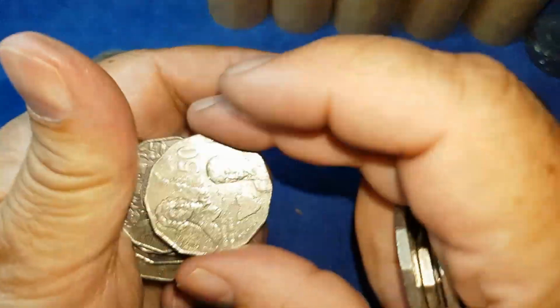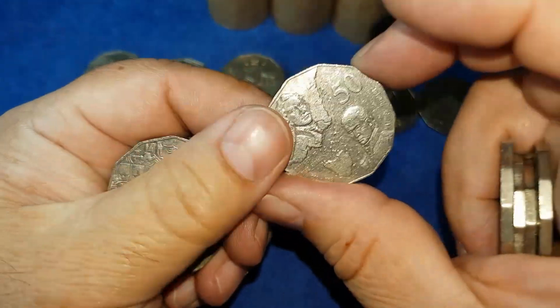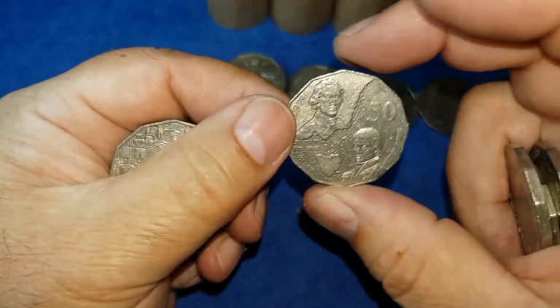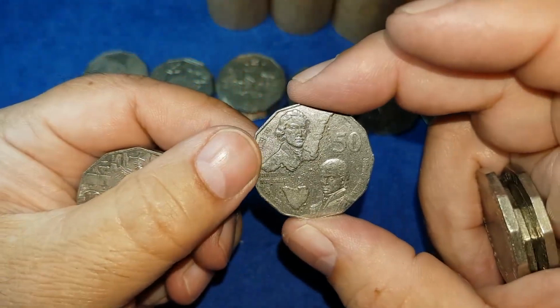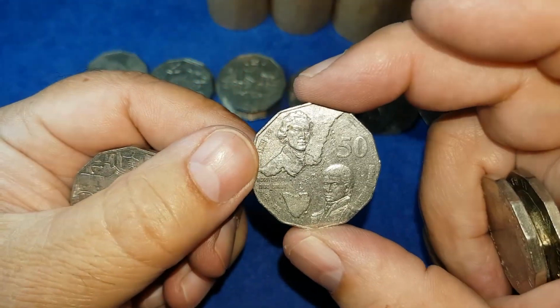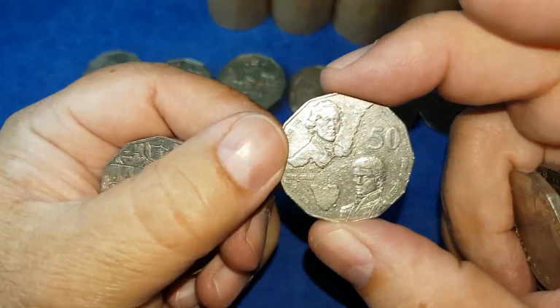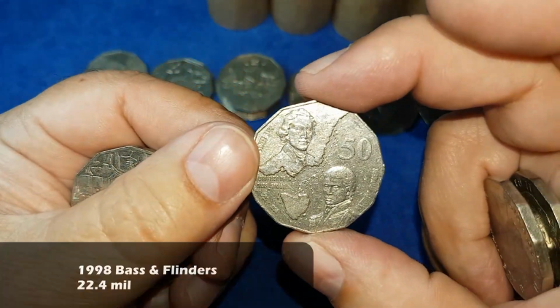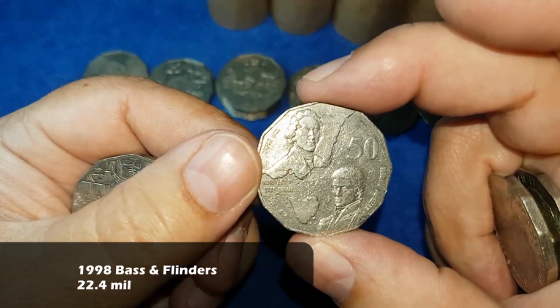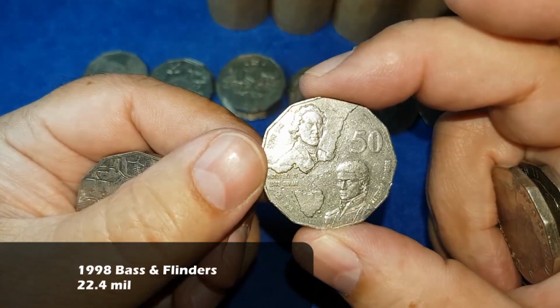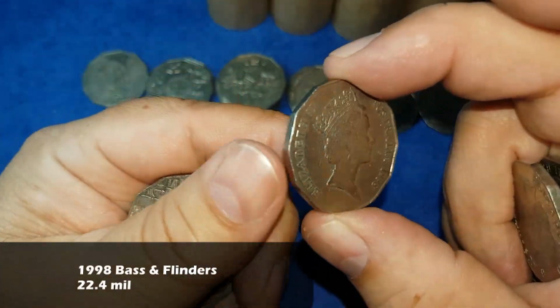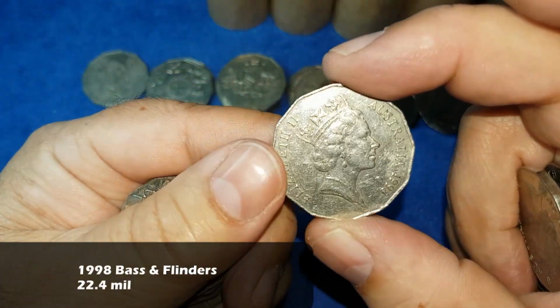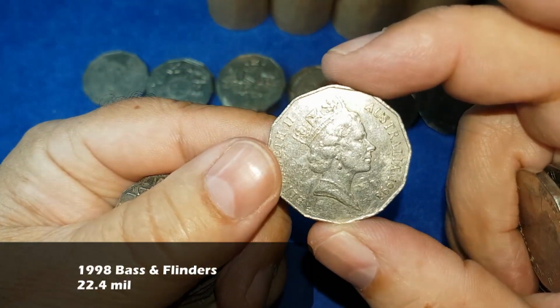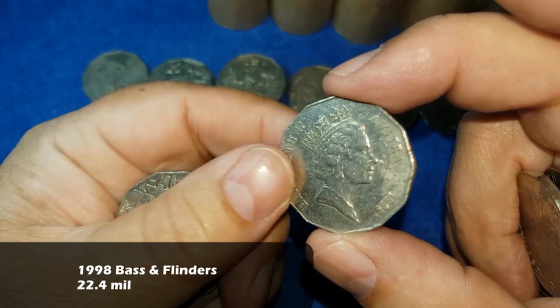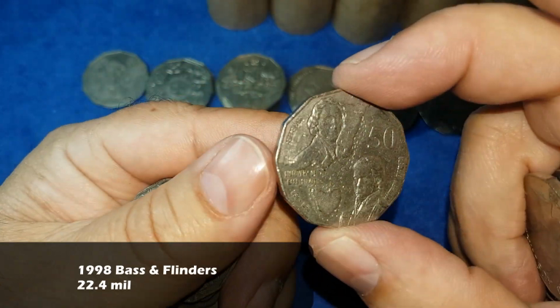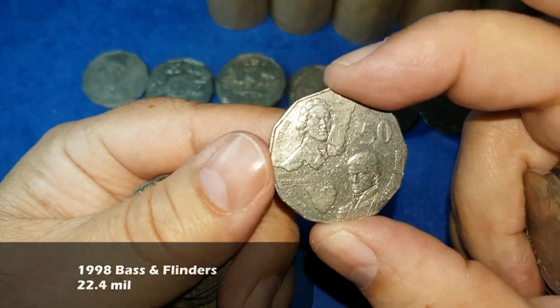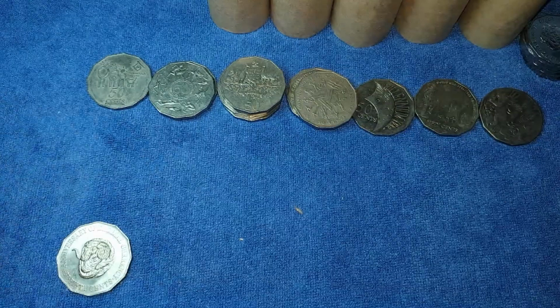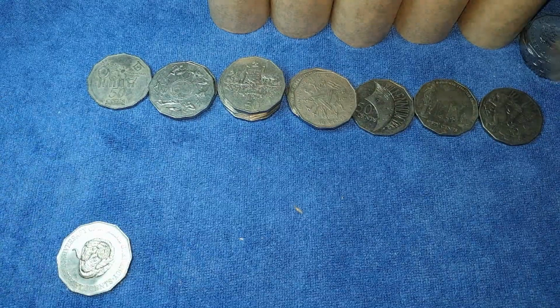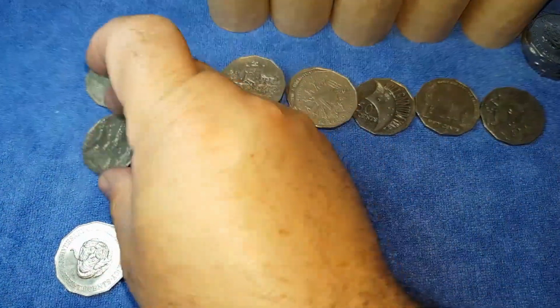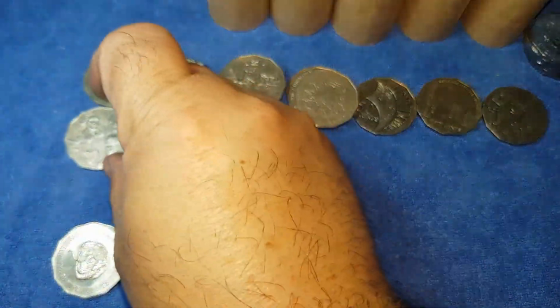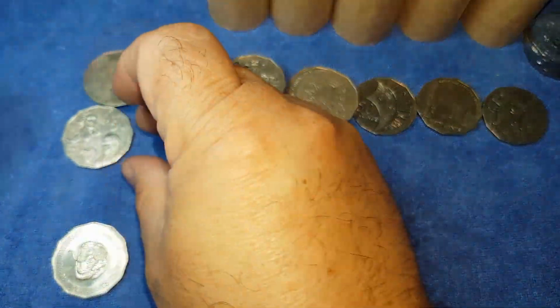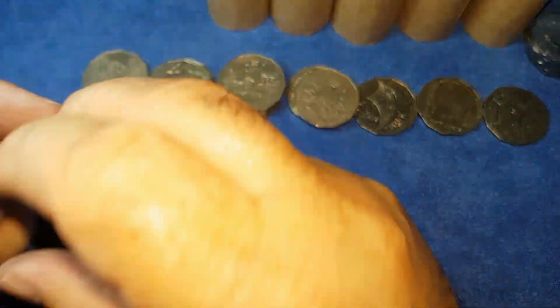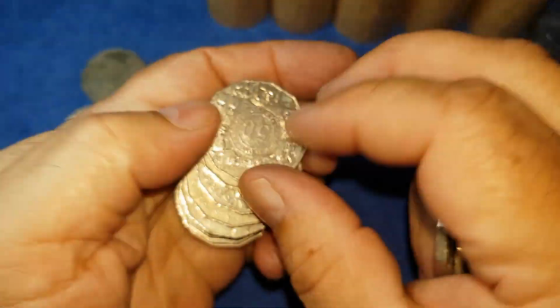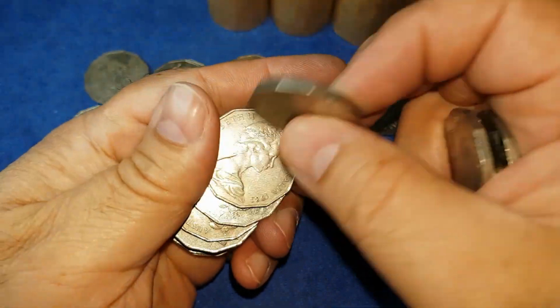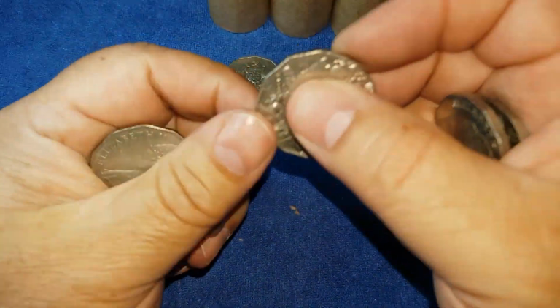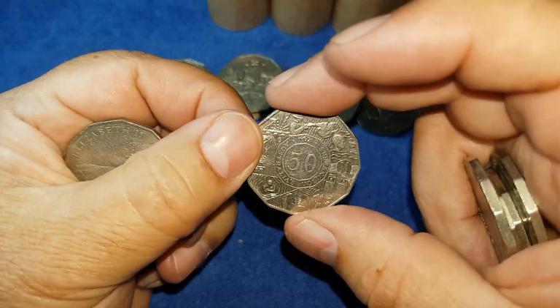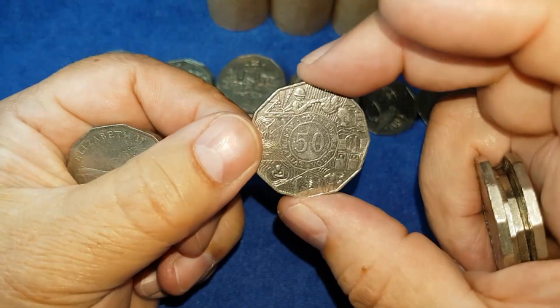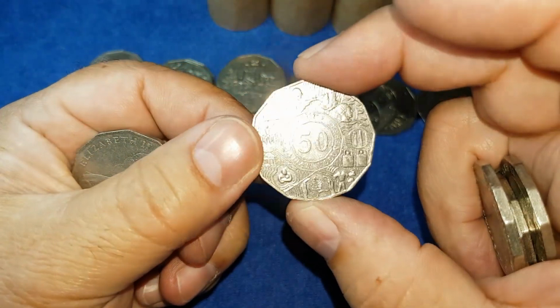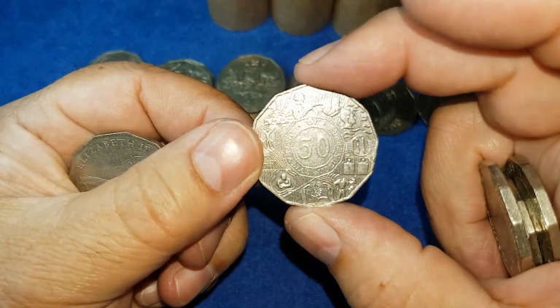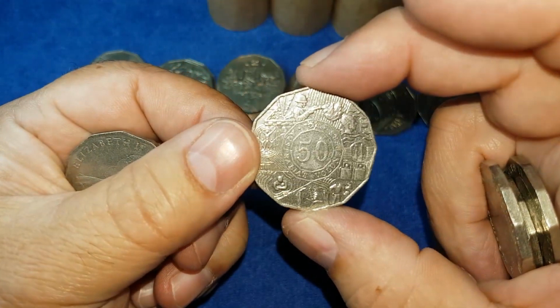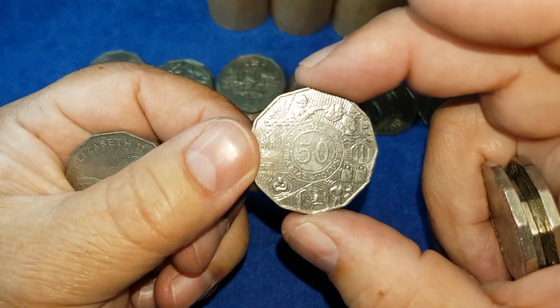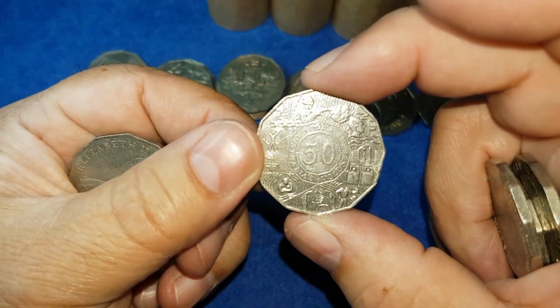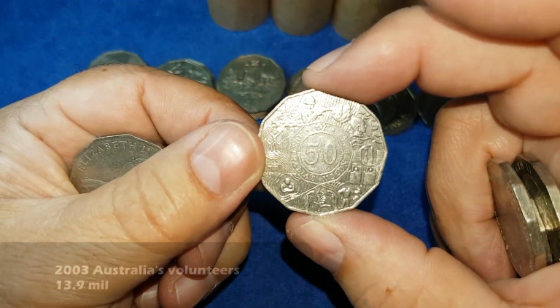For the first time today we have a 1998 Bass and Flinders coin. Then again for the first time today, a 2003 Australia's Volunteers coin.